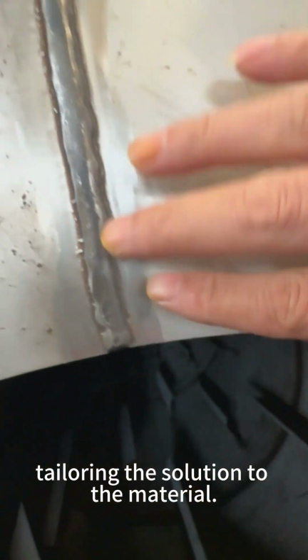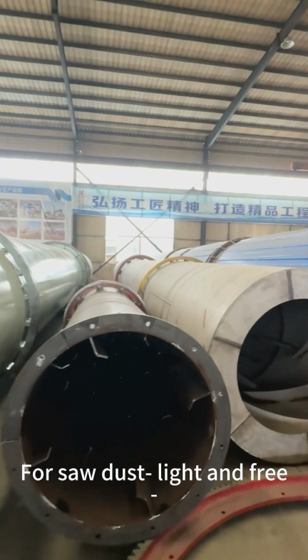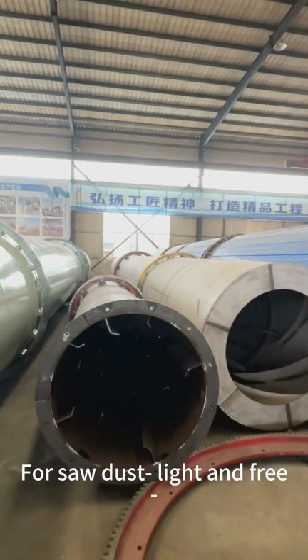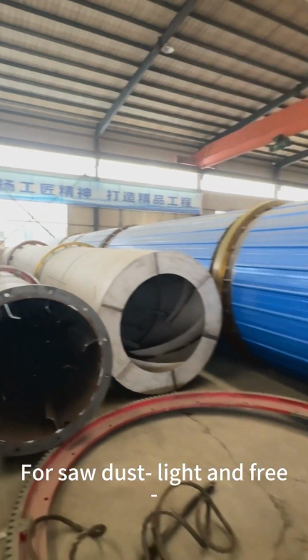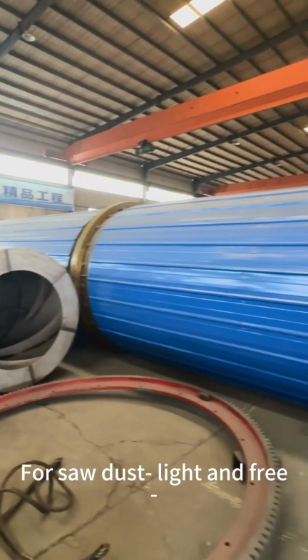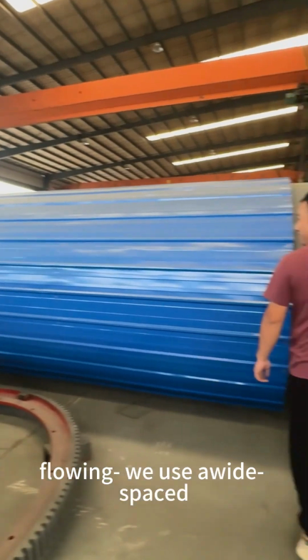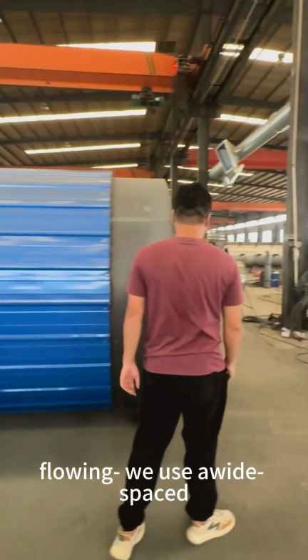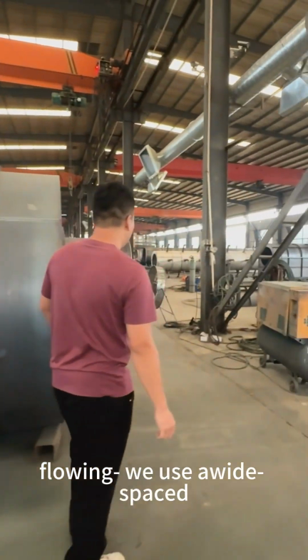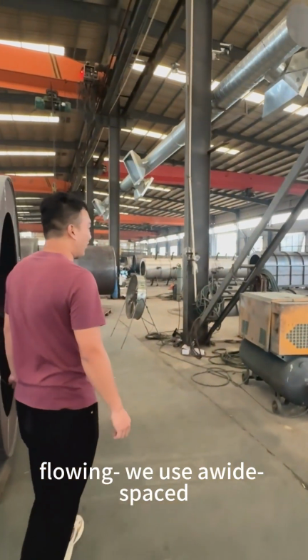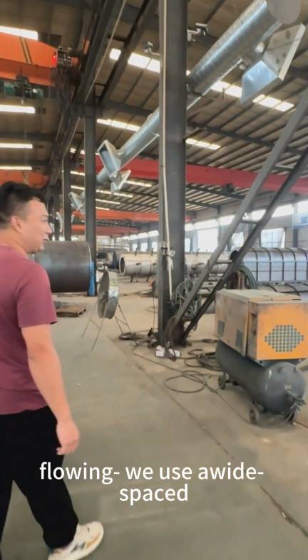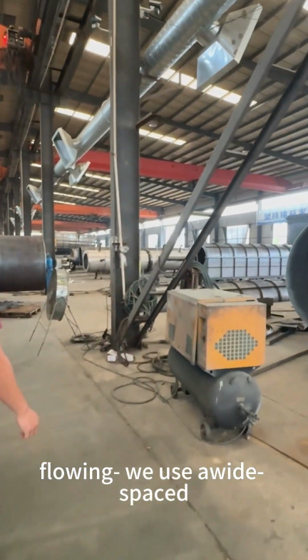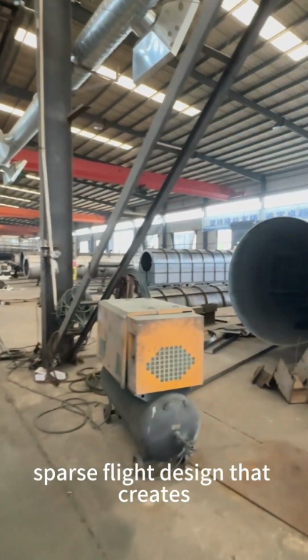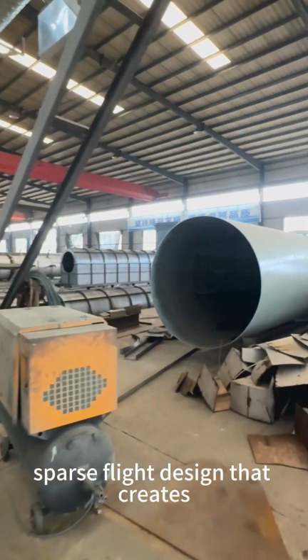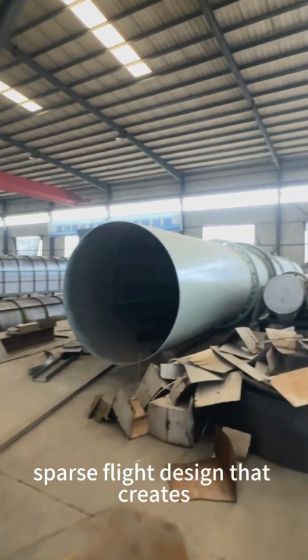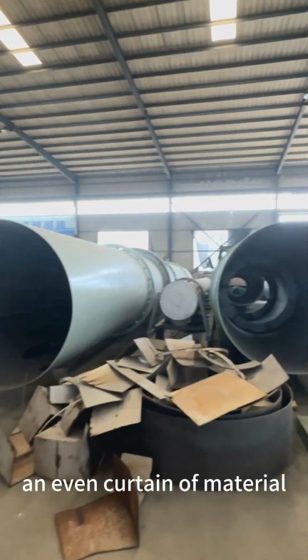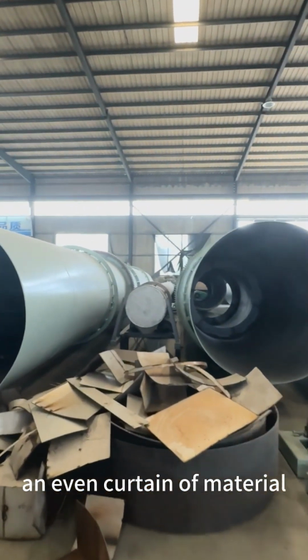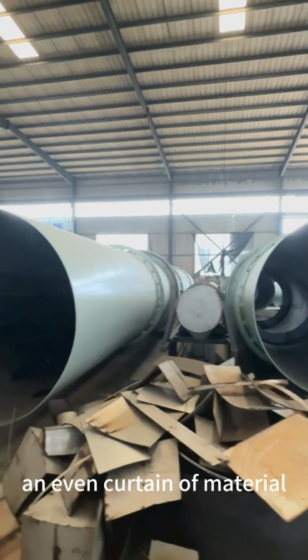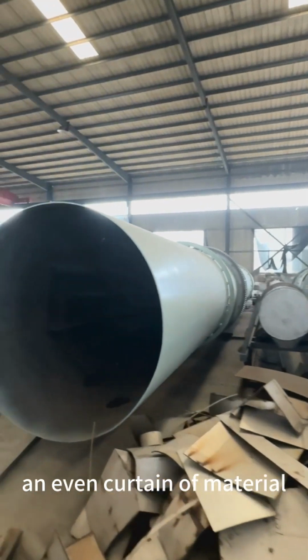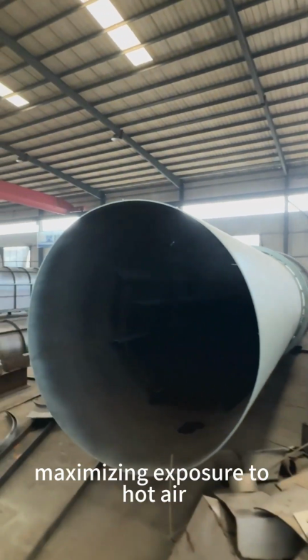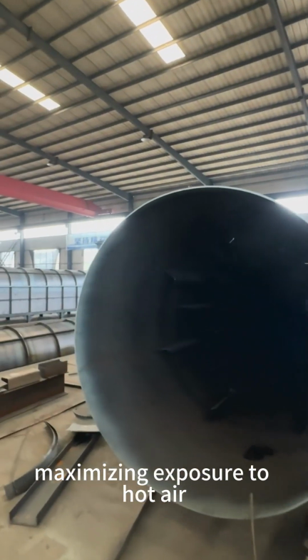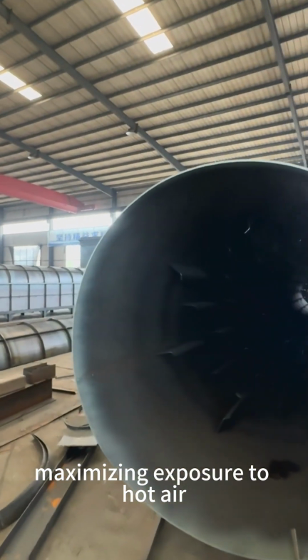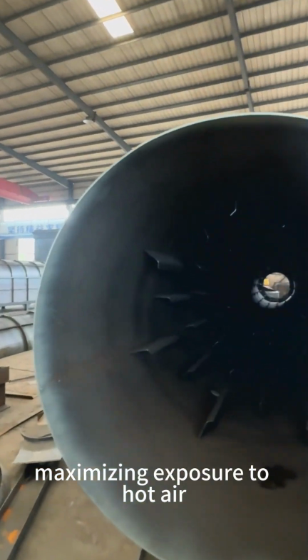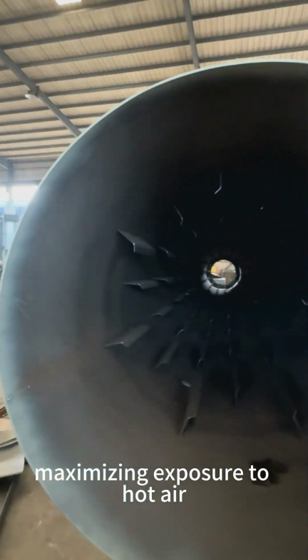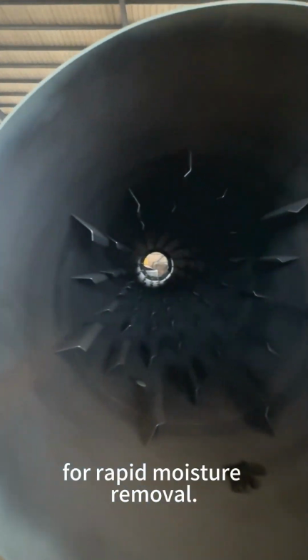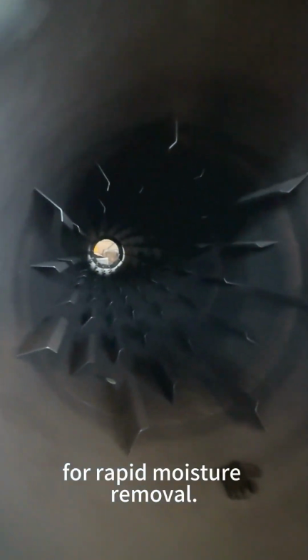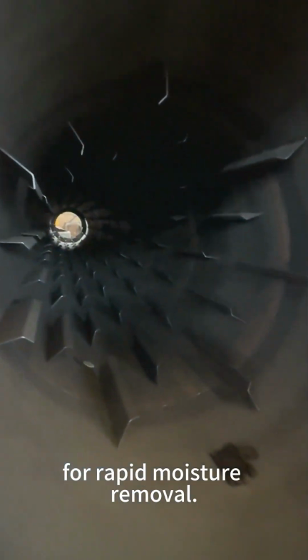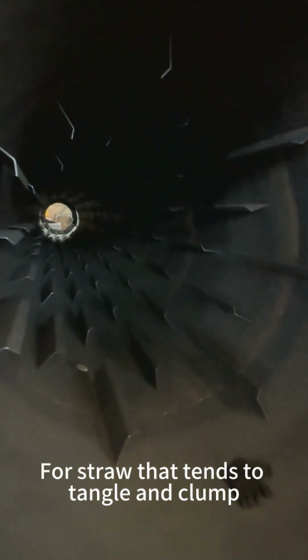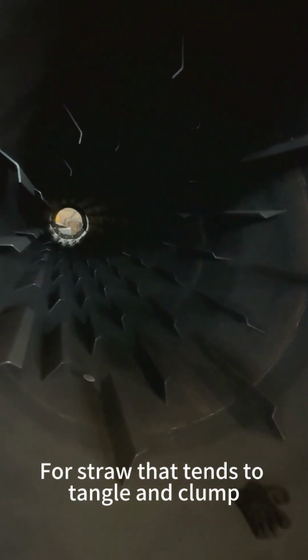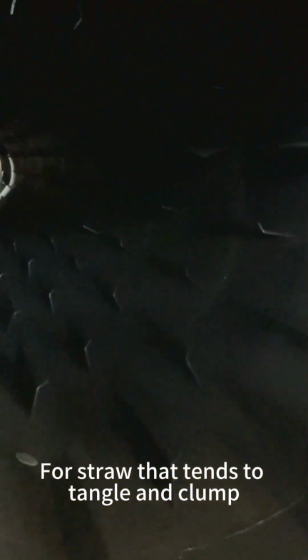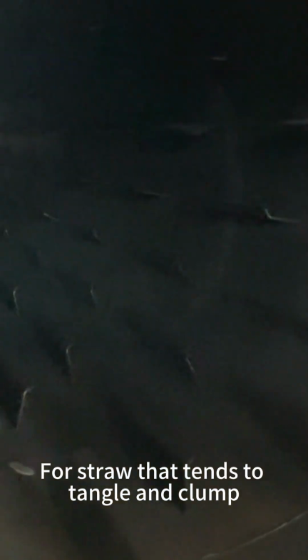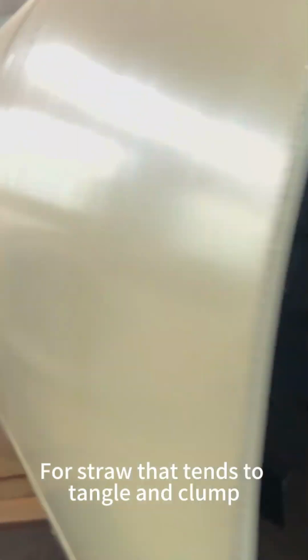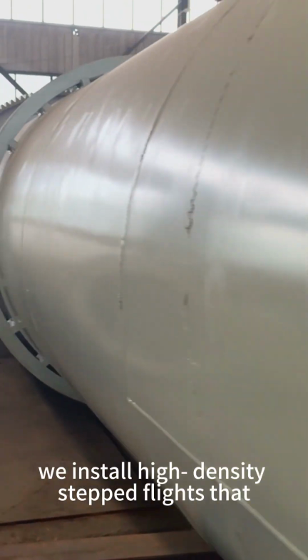For sawdust — light and free-flowing — we use a wide-spaced, sparse flight design that creates an even curtain of material, maximizing exposure to hot air for rapid moisture removal. For straw, which tends to tangle and clump, we